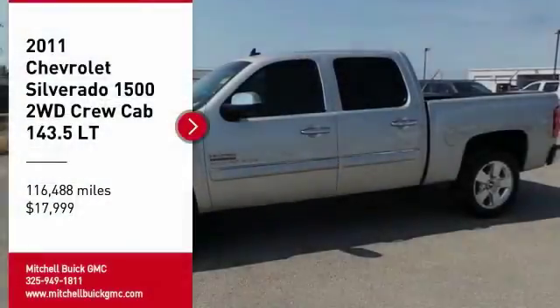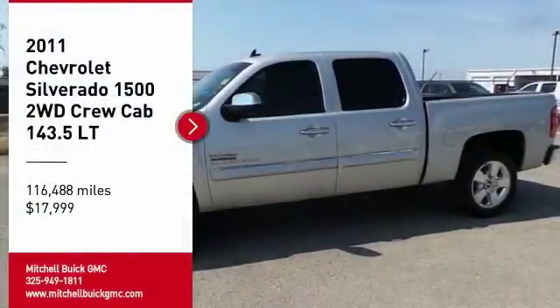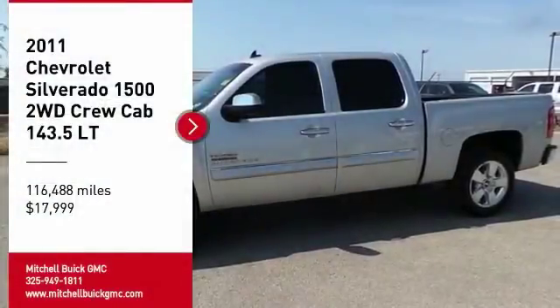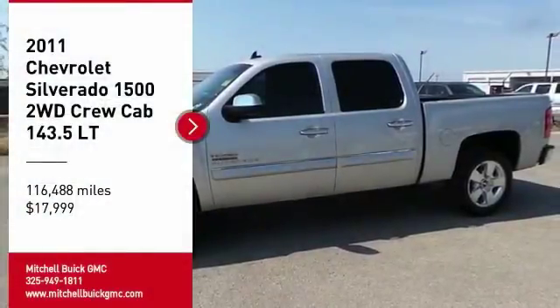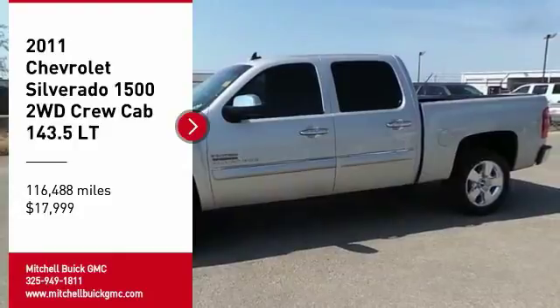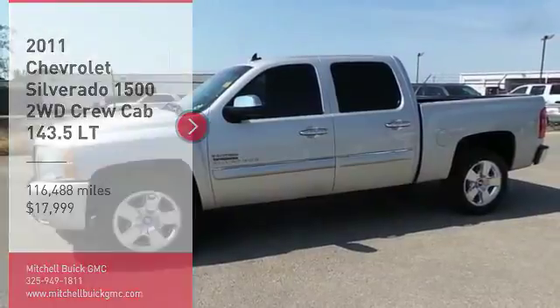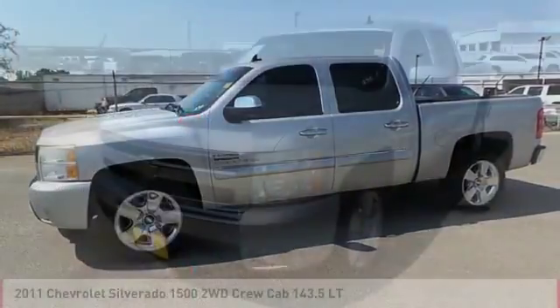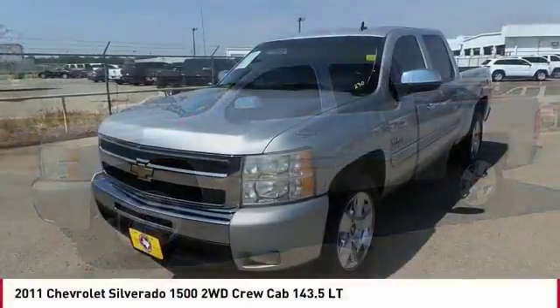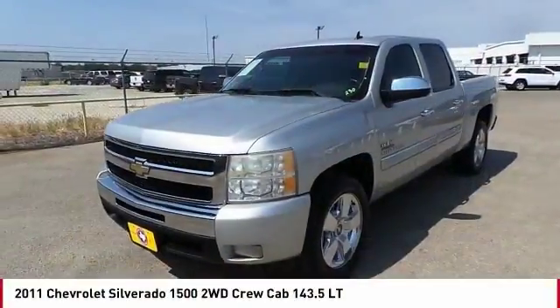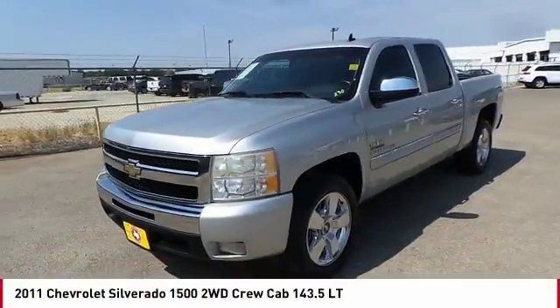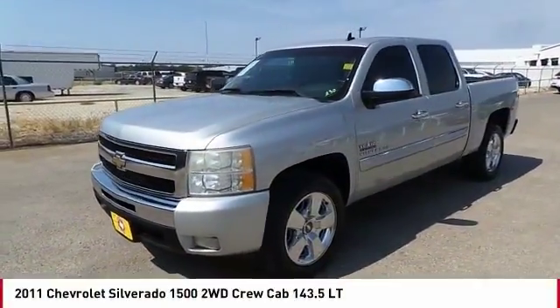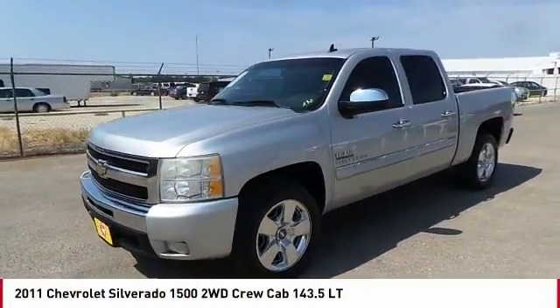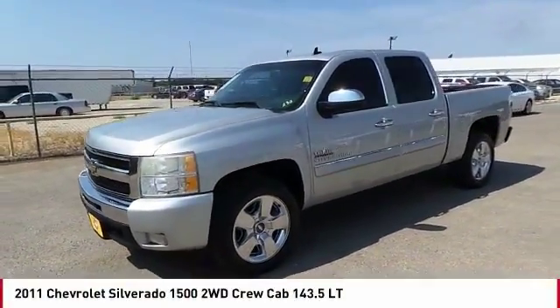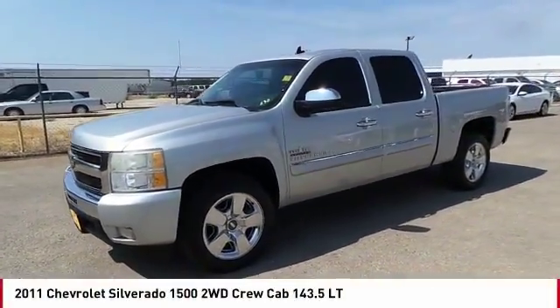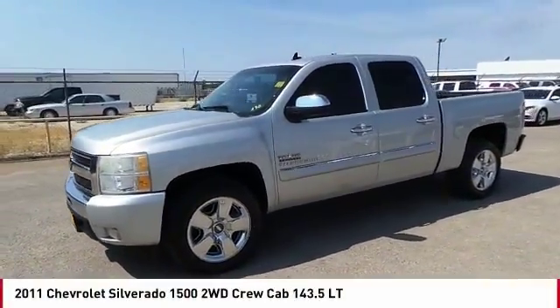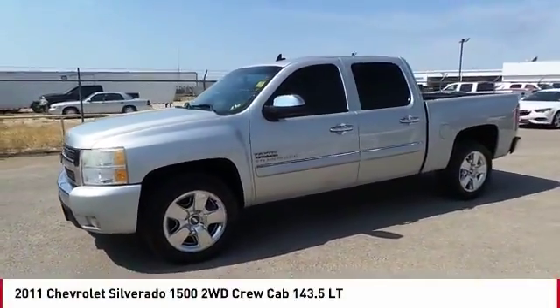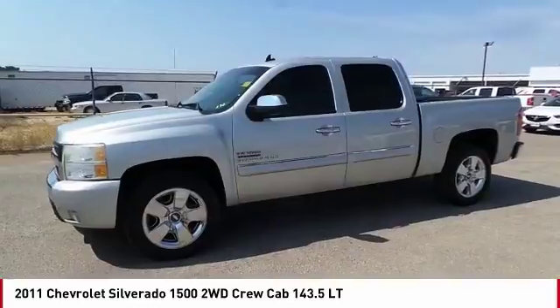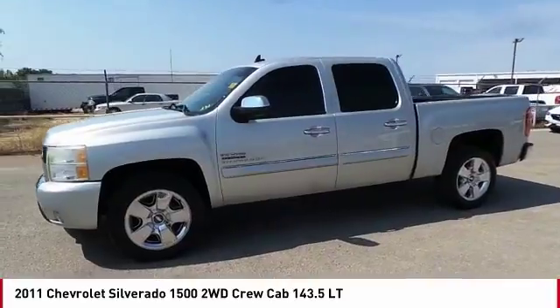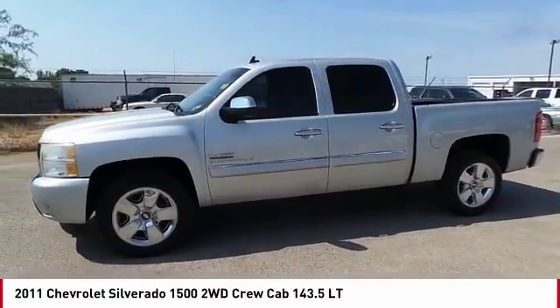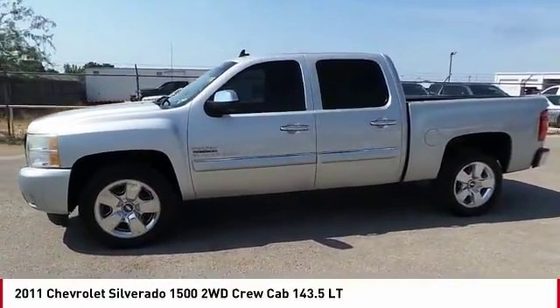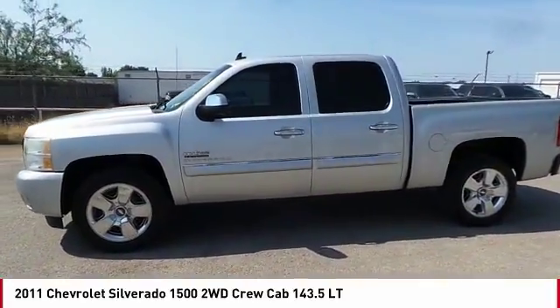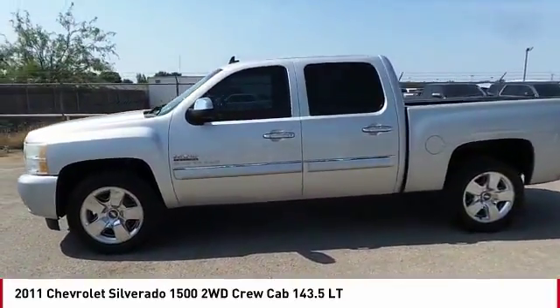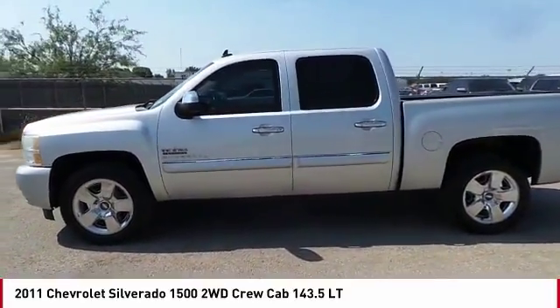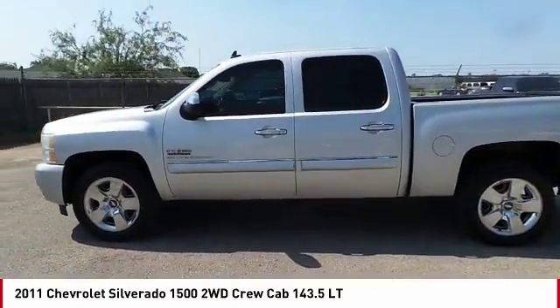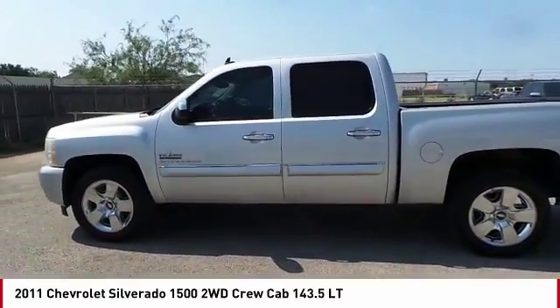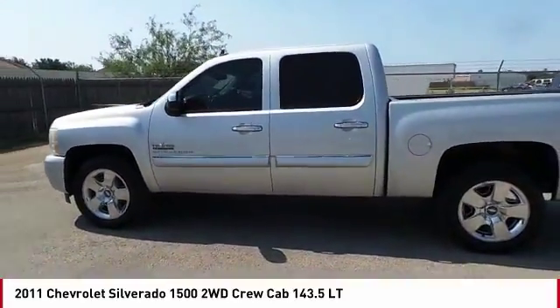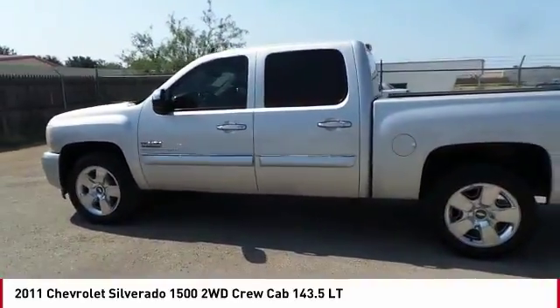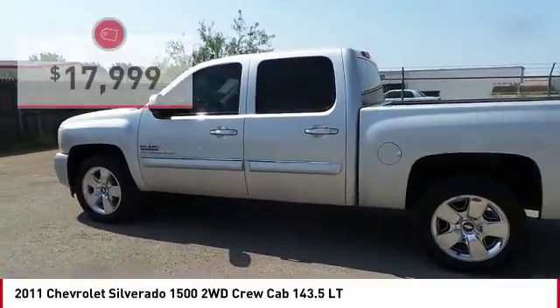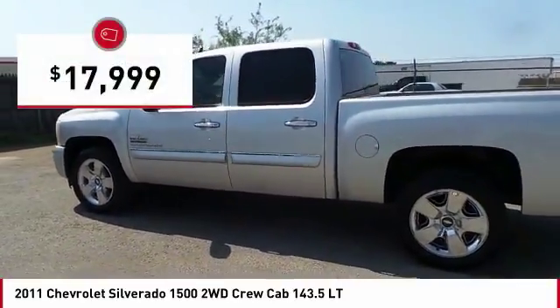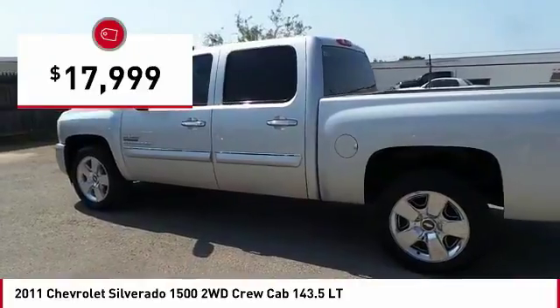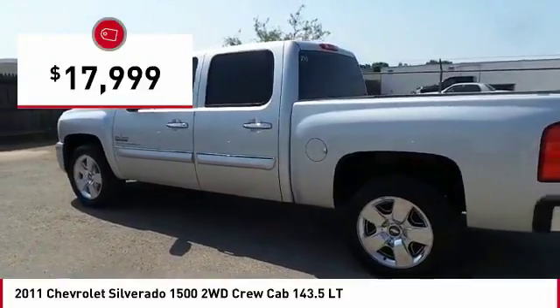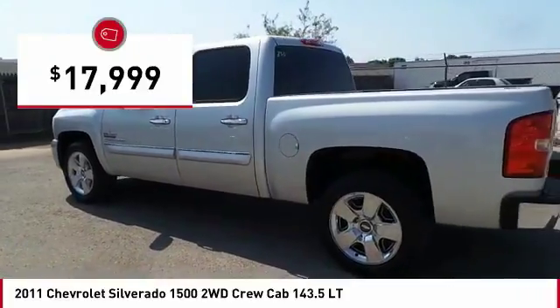Looking for the right vehicle? Check out the 2011 Silverado 1500. The Chevy Silverado 1500 has the lowest cost of ownership of any full-size pickup and is priced below $20,000.